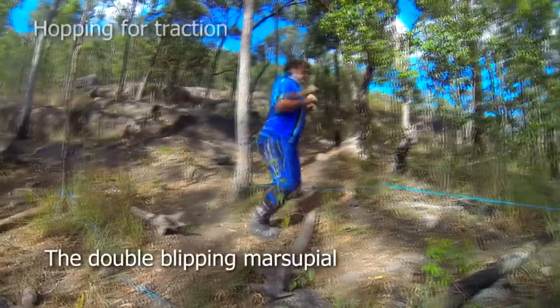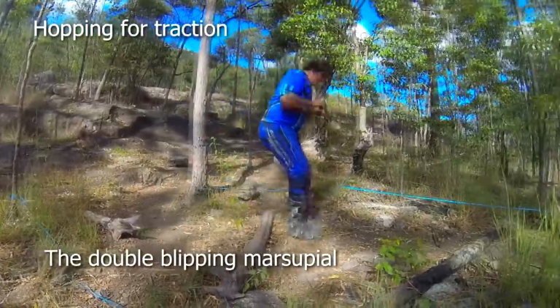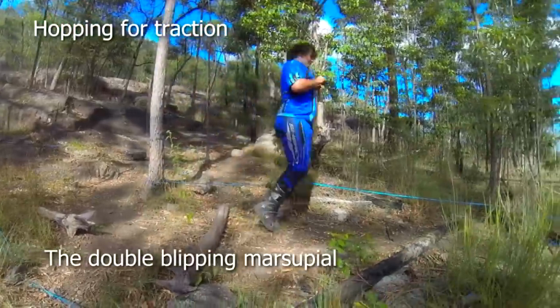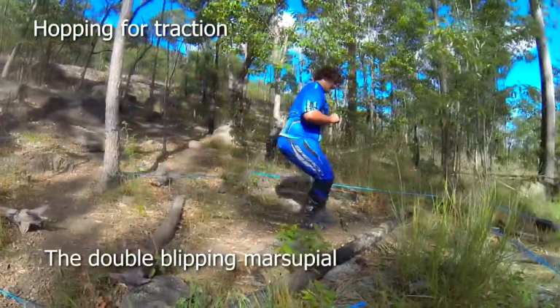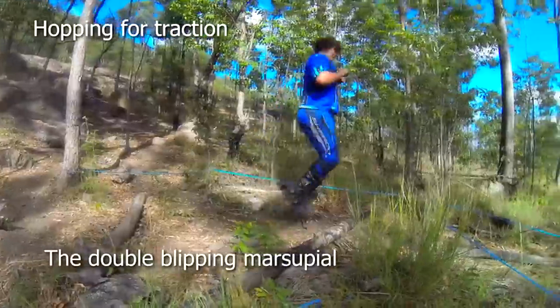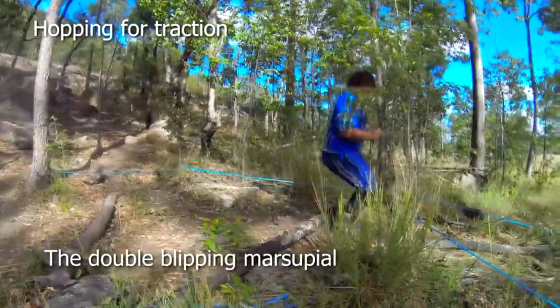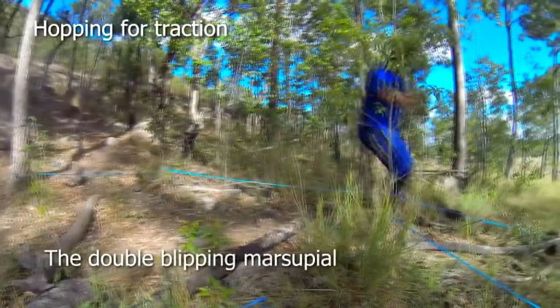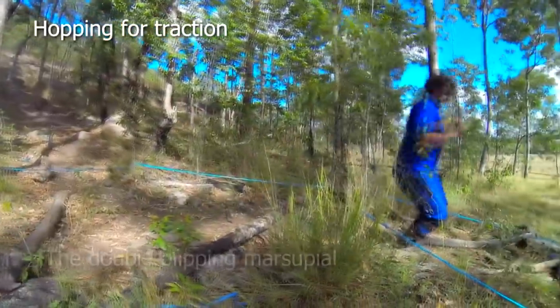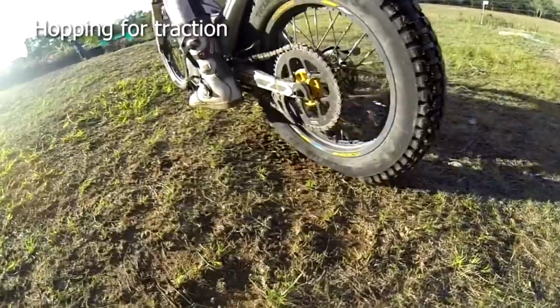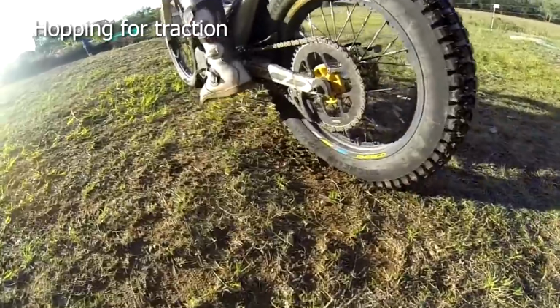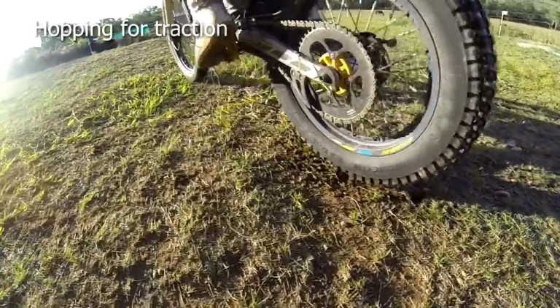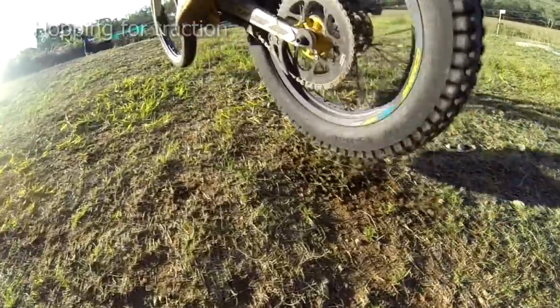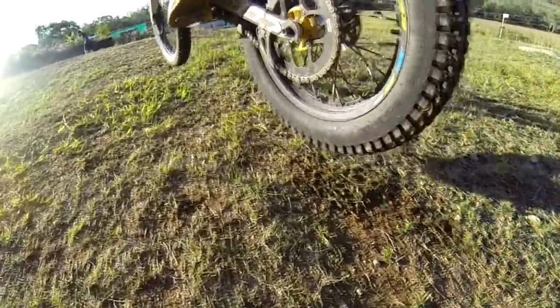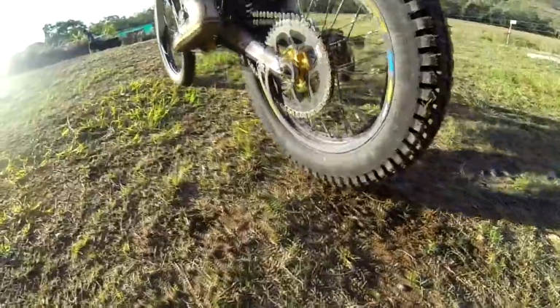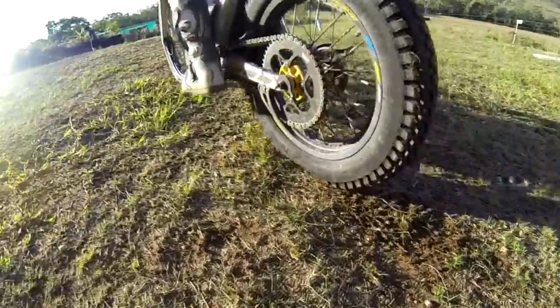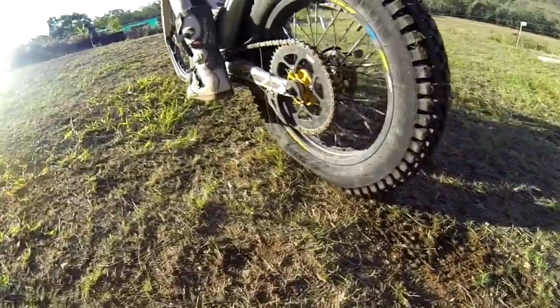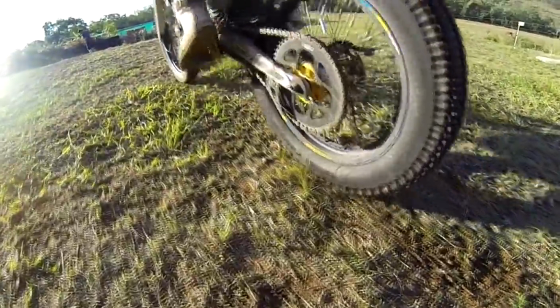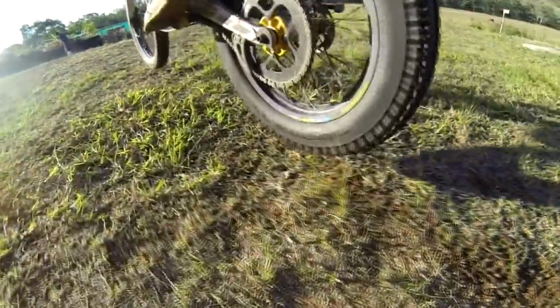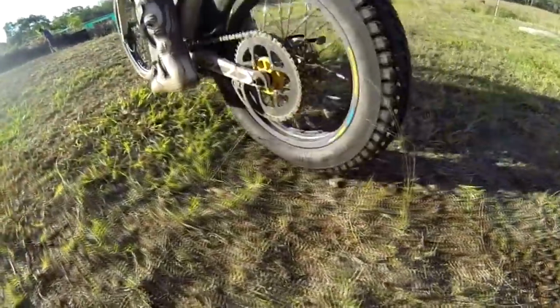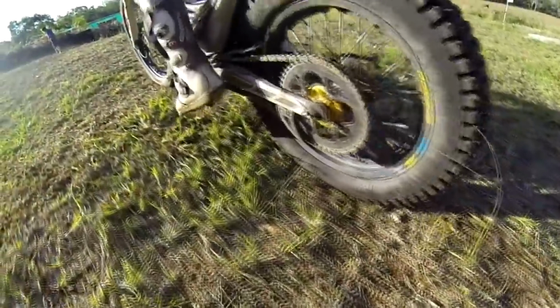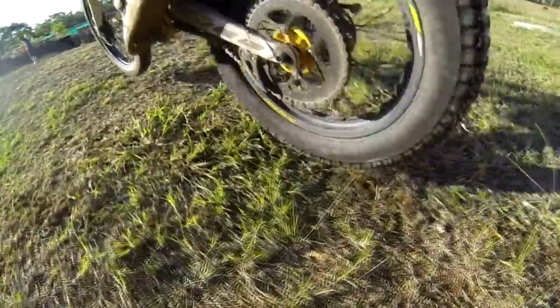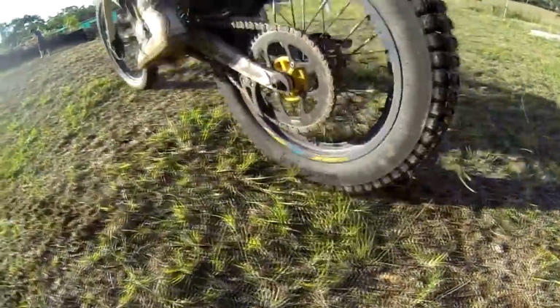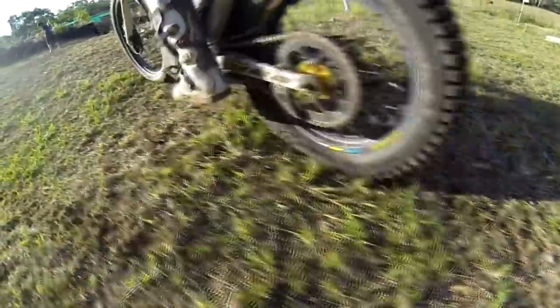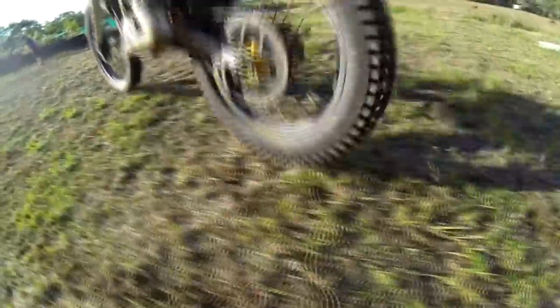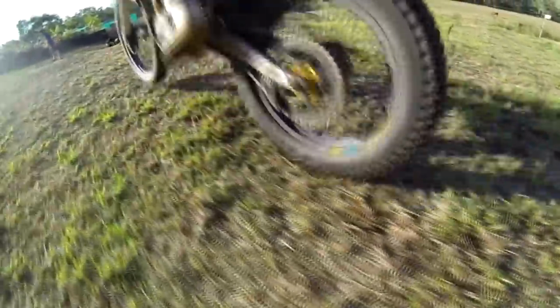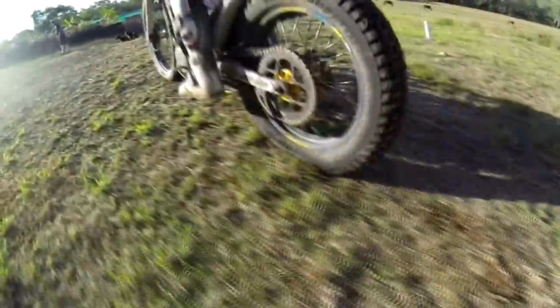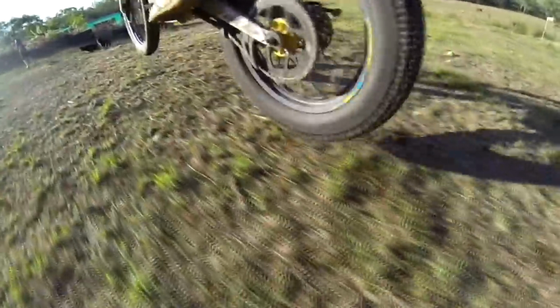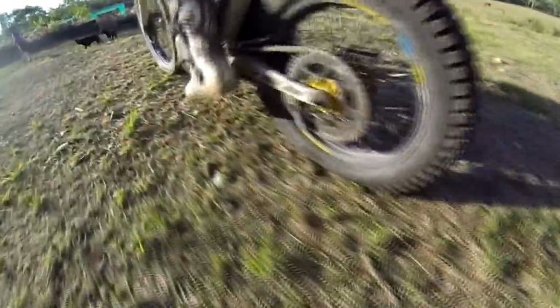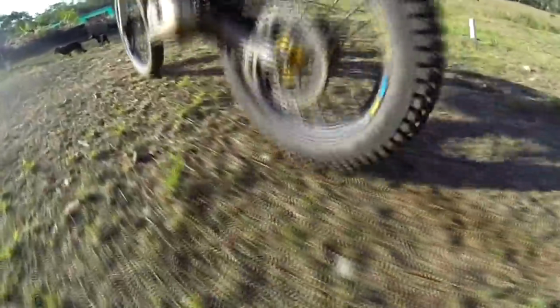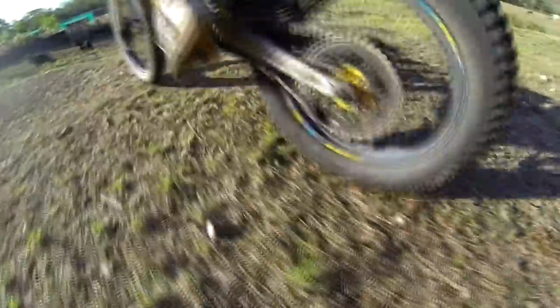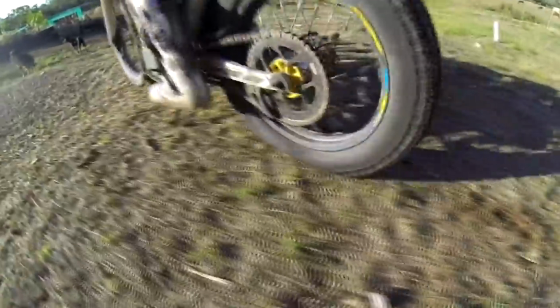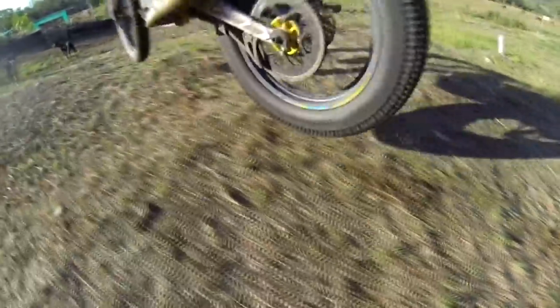Hopping for extra traction. When we weight a trials bike by jumping on the foot pegs, the tyres flatten out even more to provide a larger footprint and extra traction.